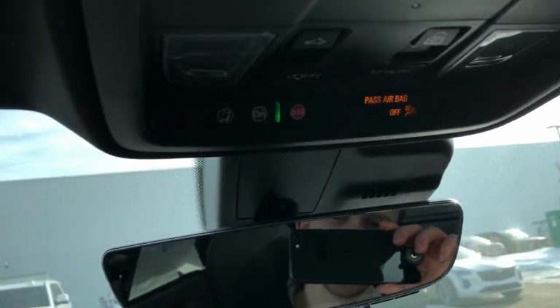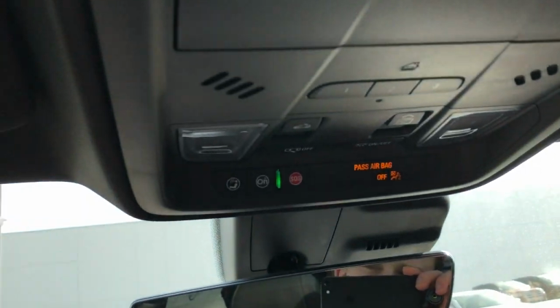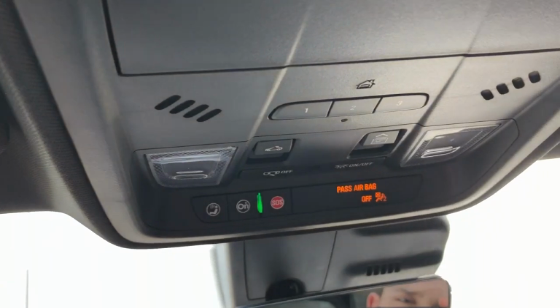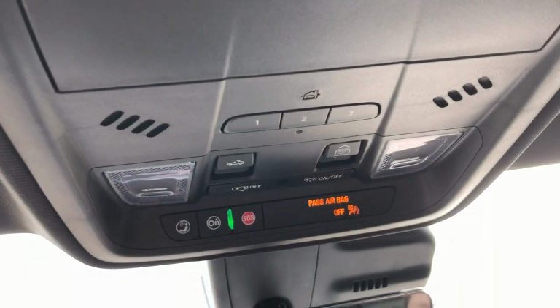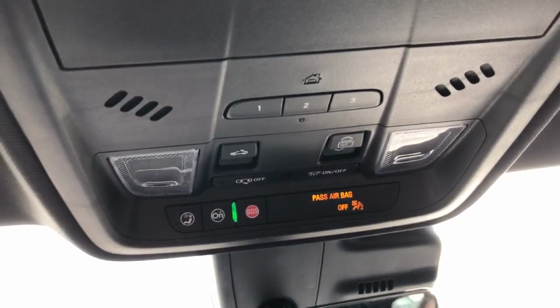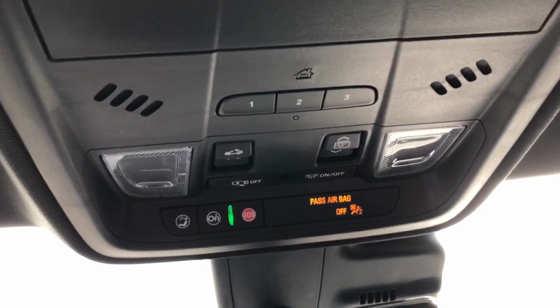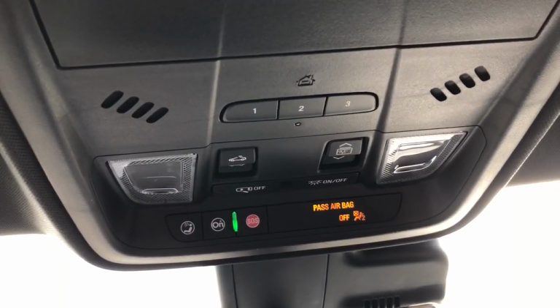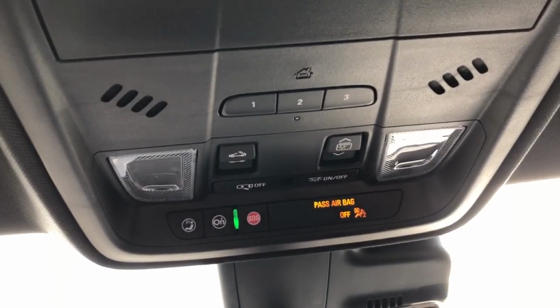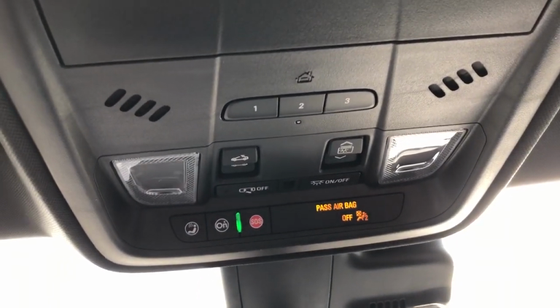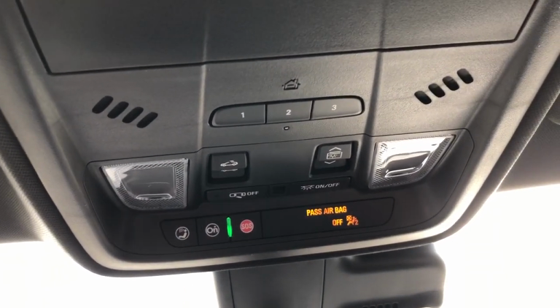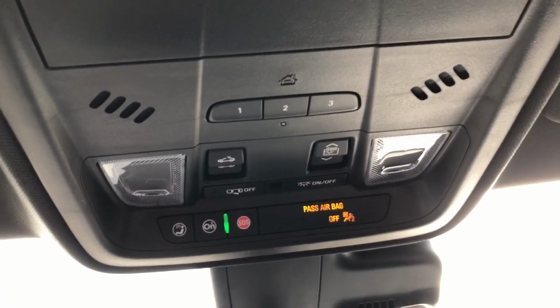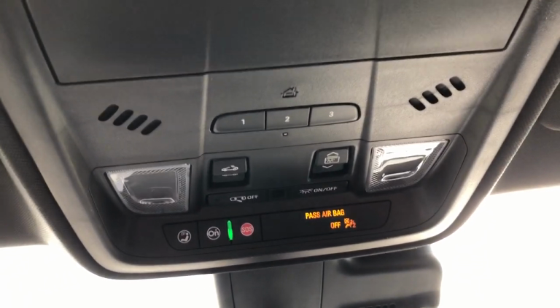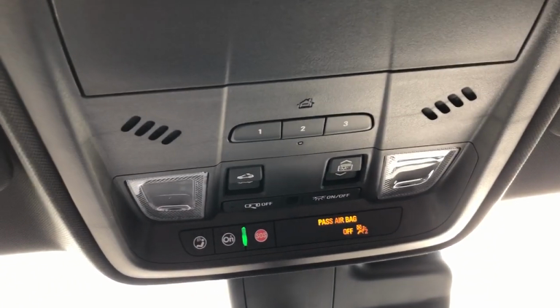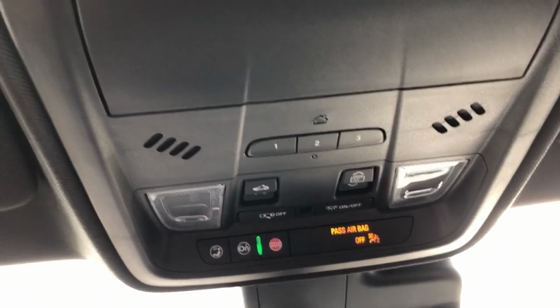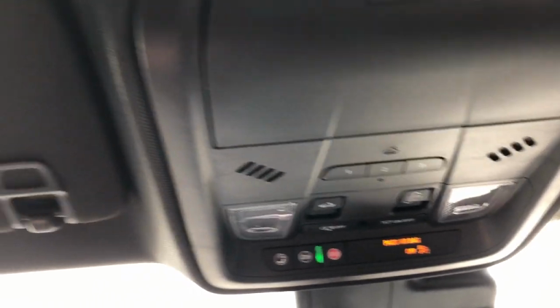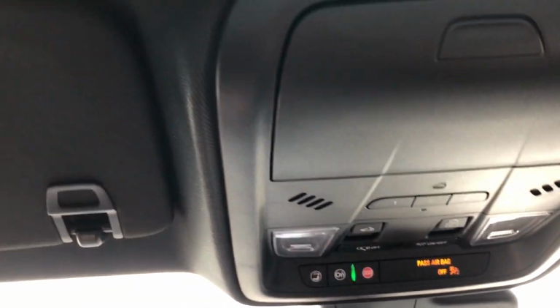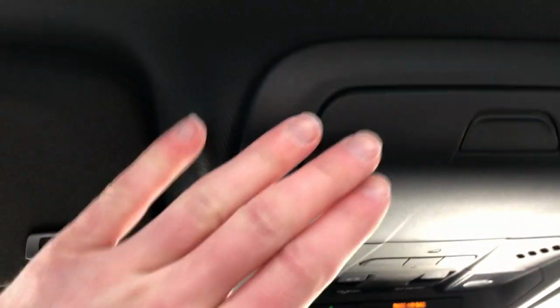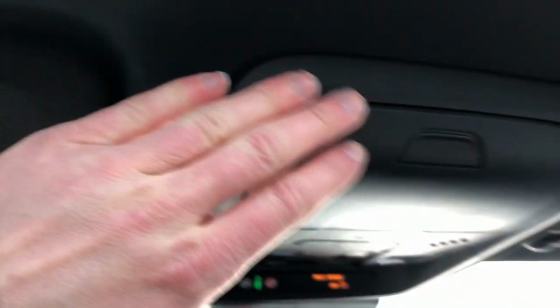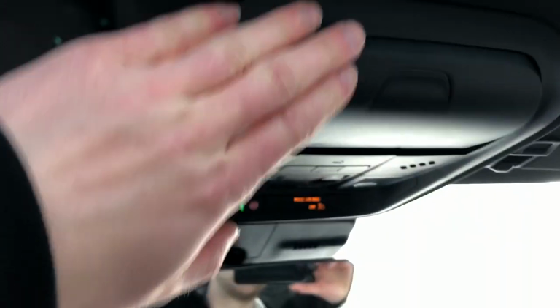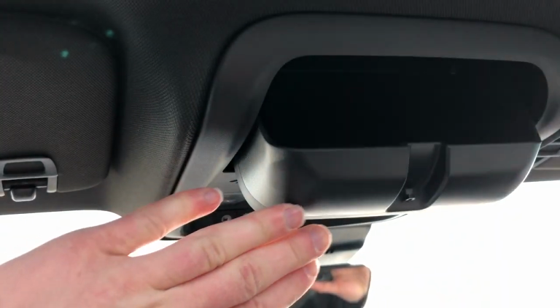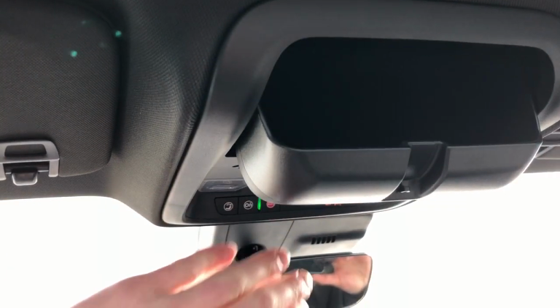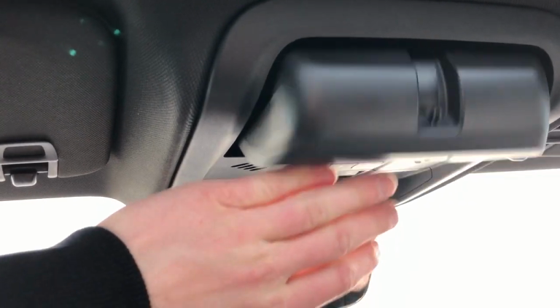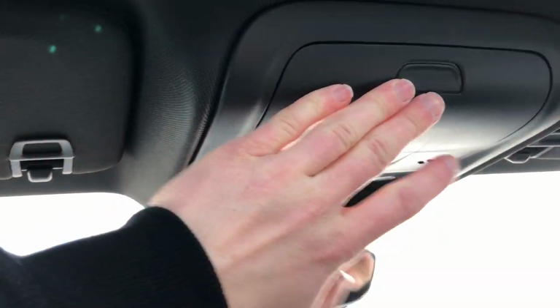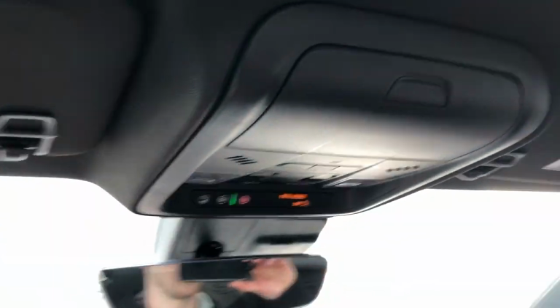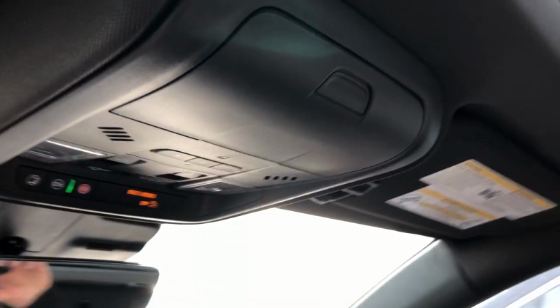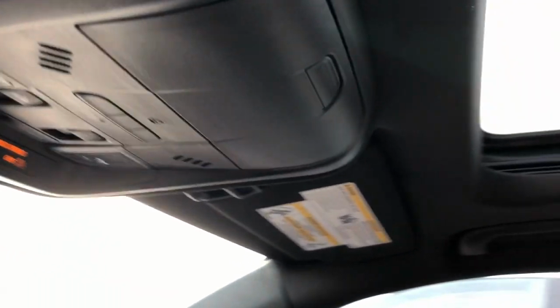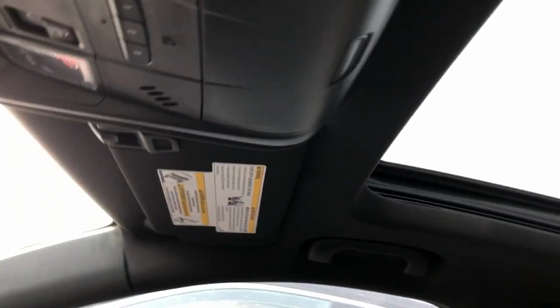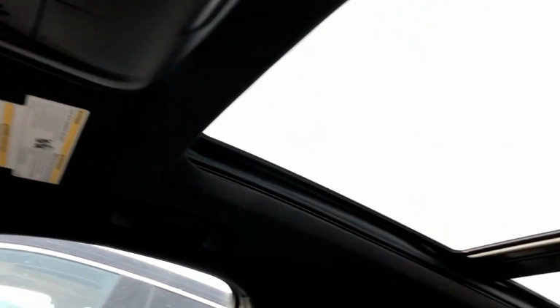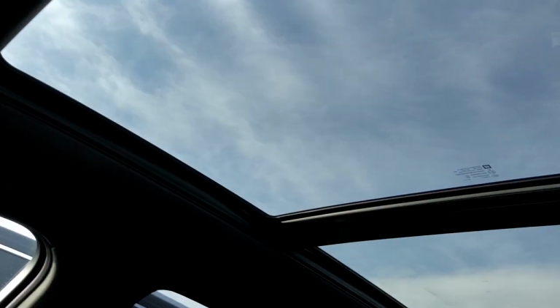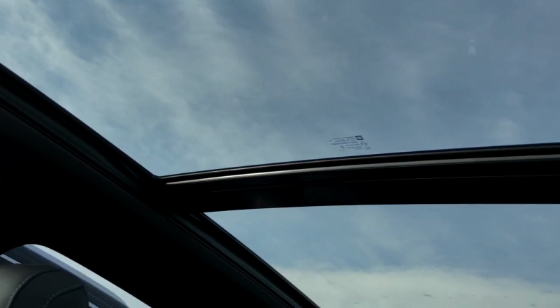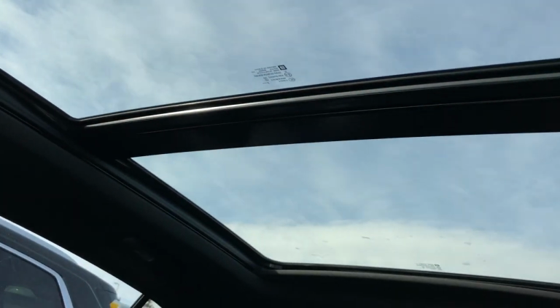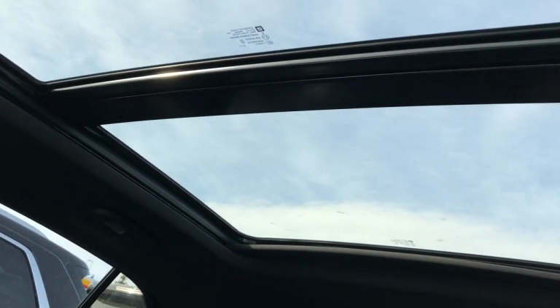Above that we have our OnStar controls, our dome lights and dome light settings, sunroof and moonroof controls, and our three garage door openers. We also have our sunglass holder, full black headliner in the vehicle, and a panoramic sunroof and moonroof above.